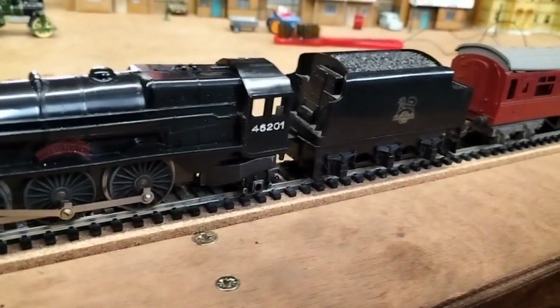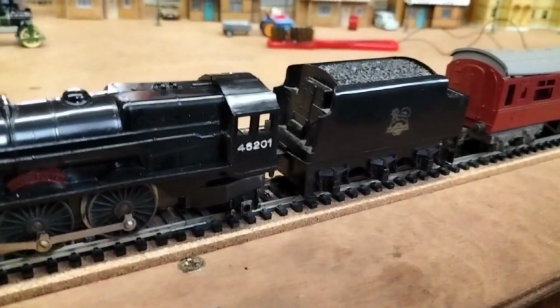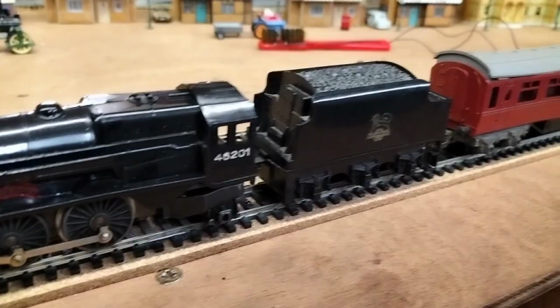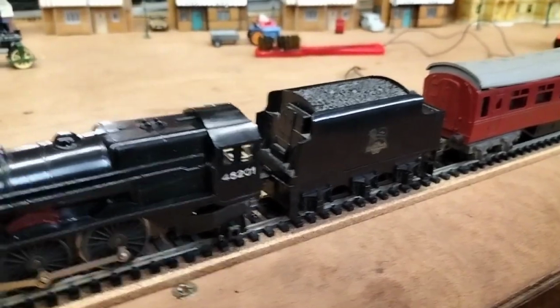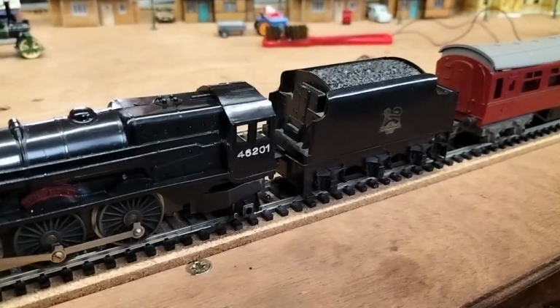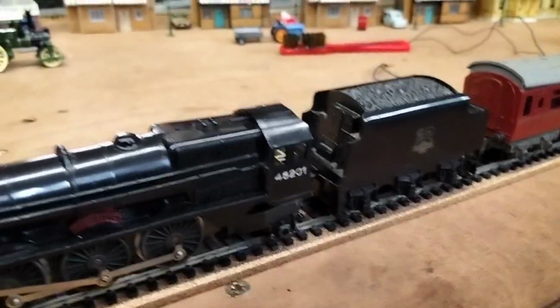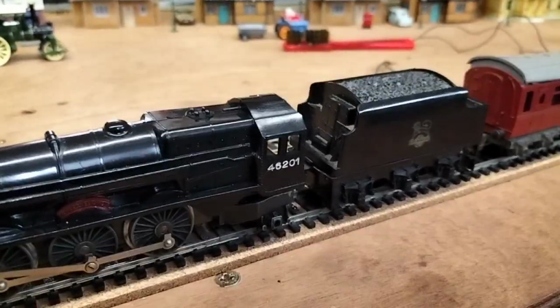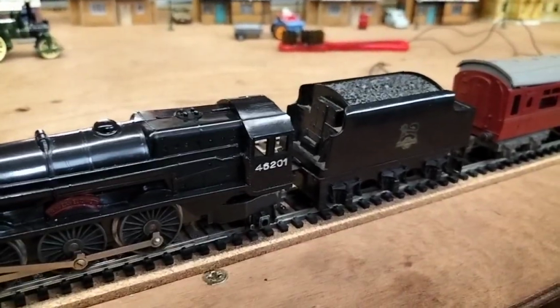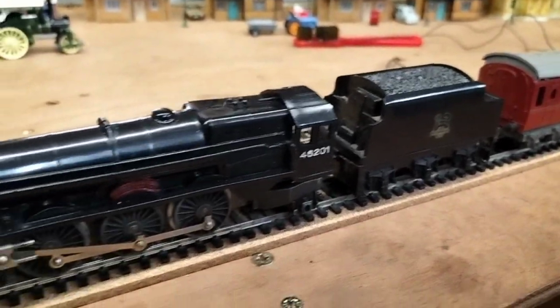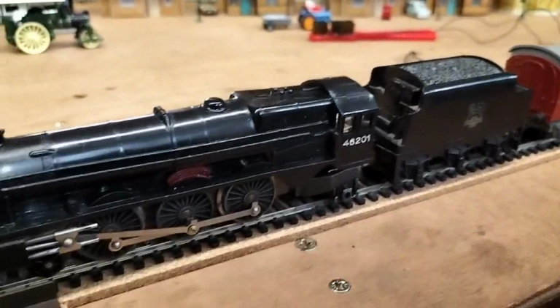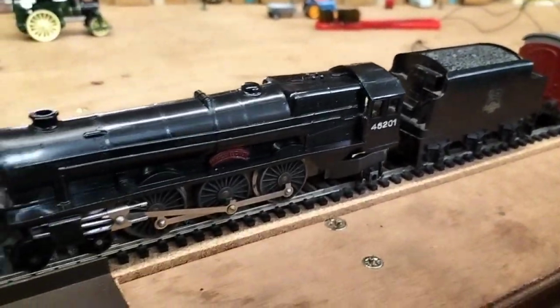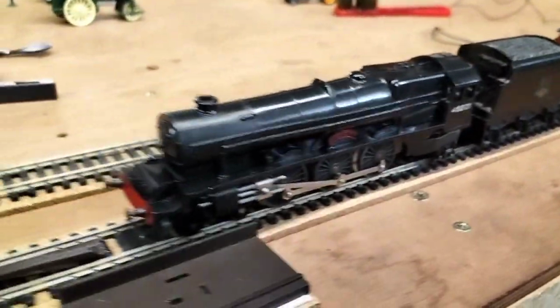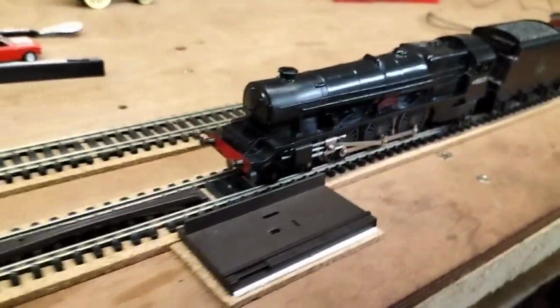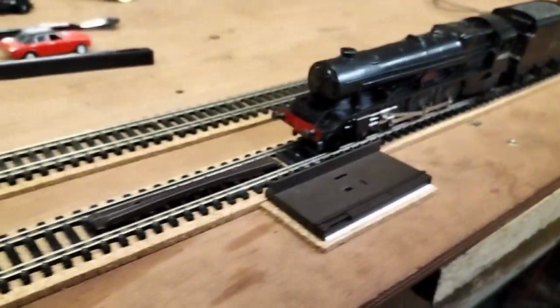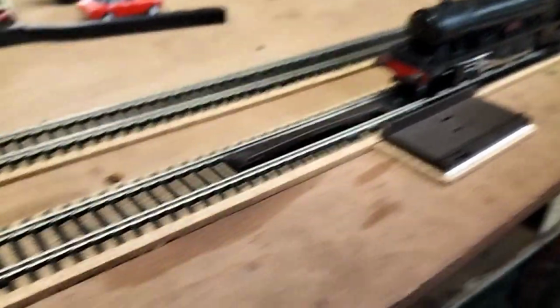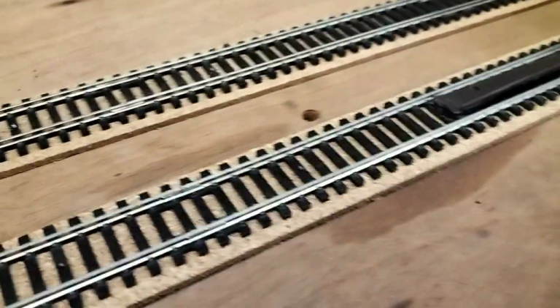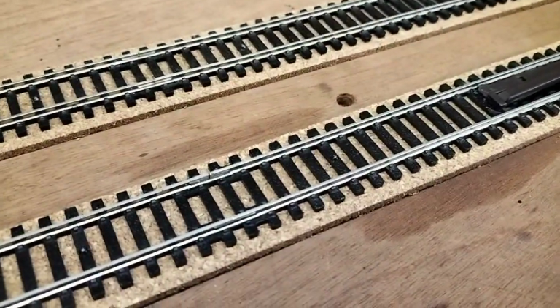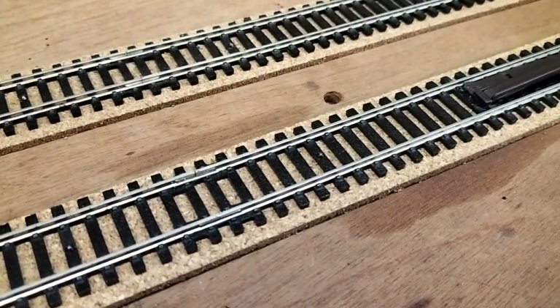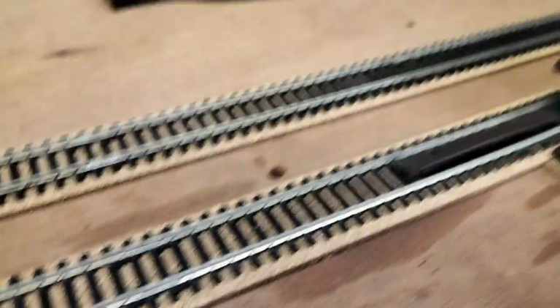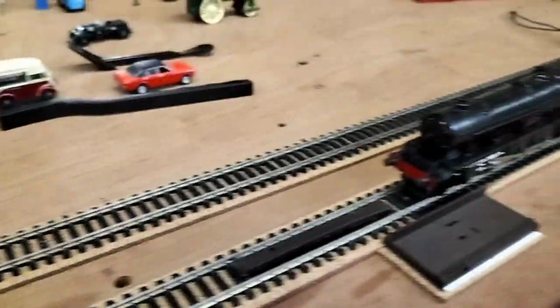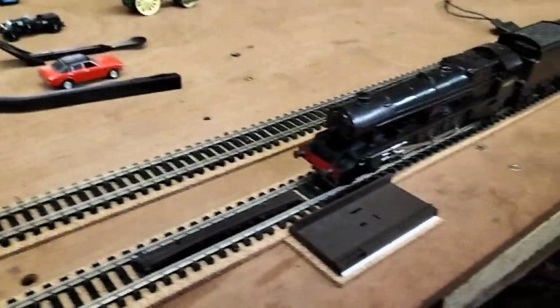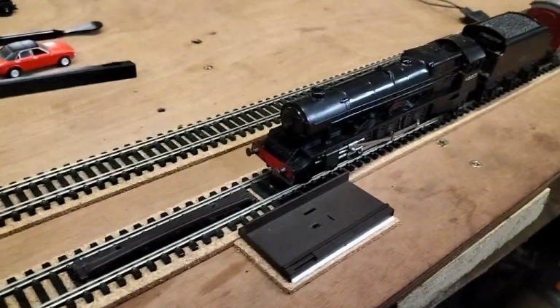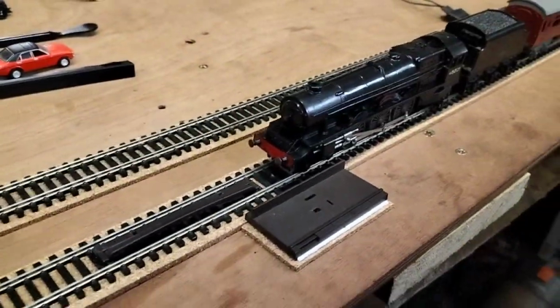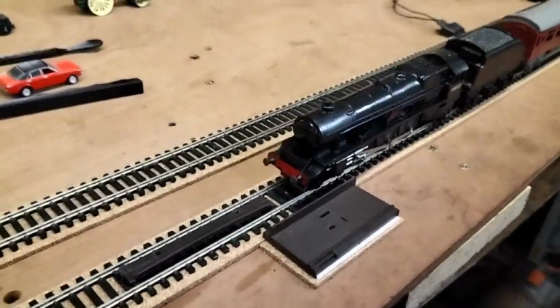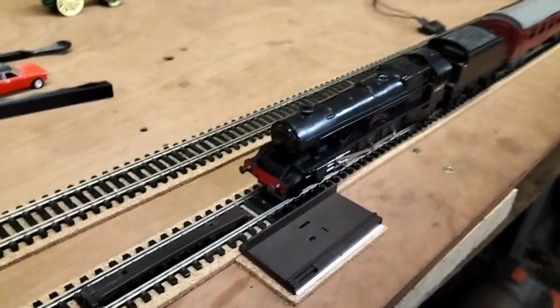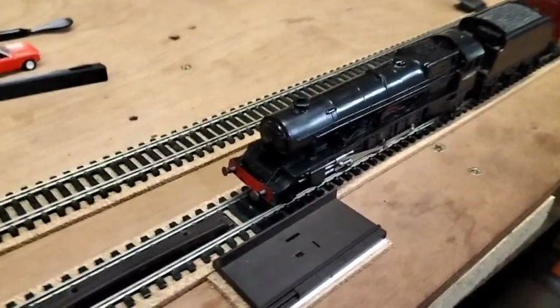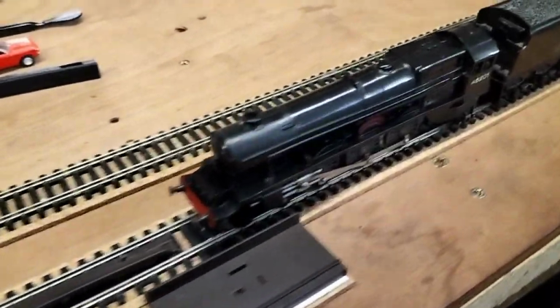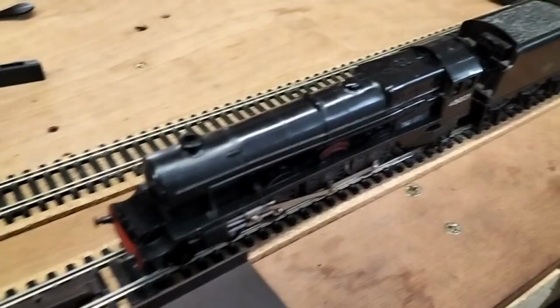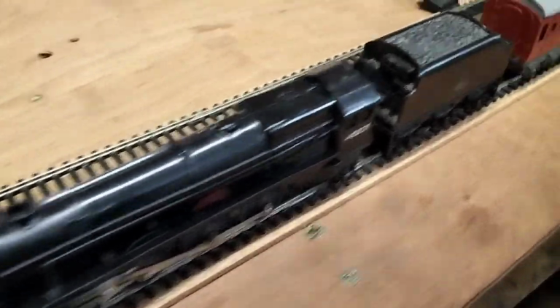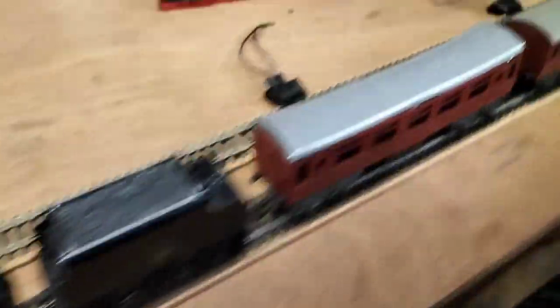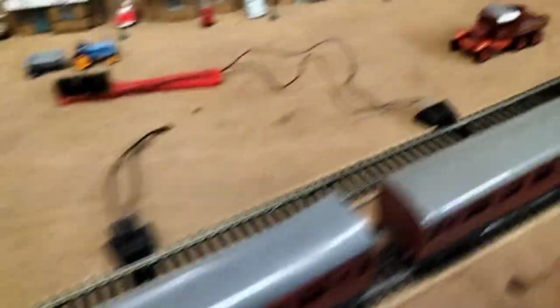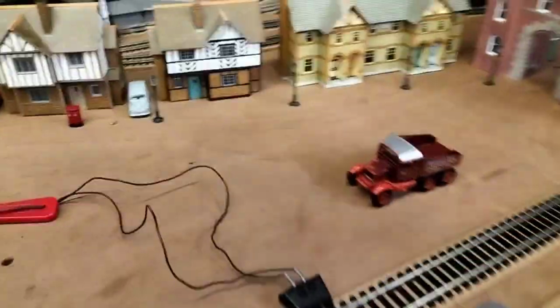We've borrowed this tender — it's from one of our early sets. This is non-Hornby track, so I'm not hoping for much, but you never know — we might be able to get it to go around the layout.